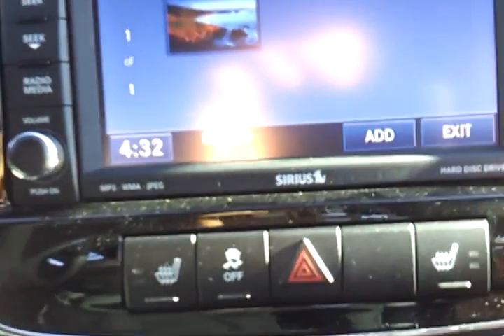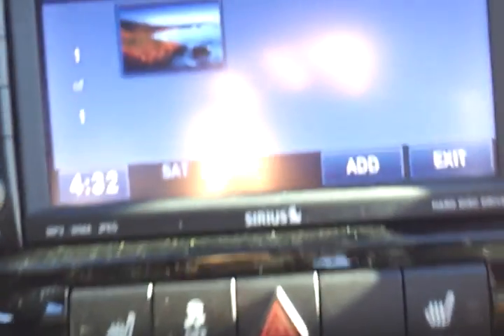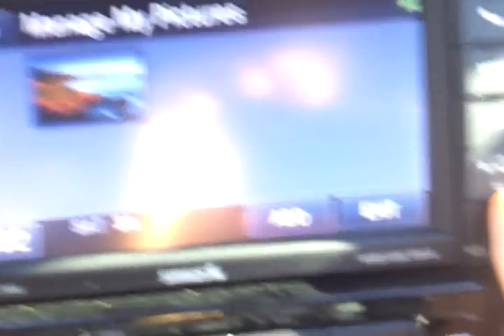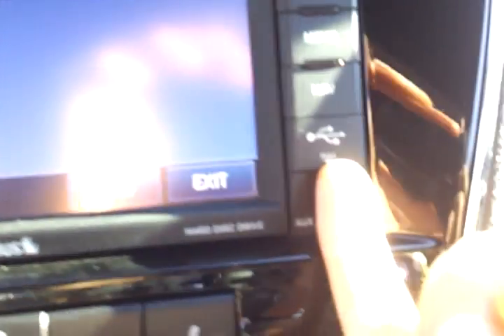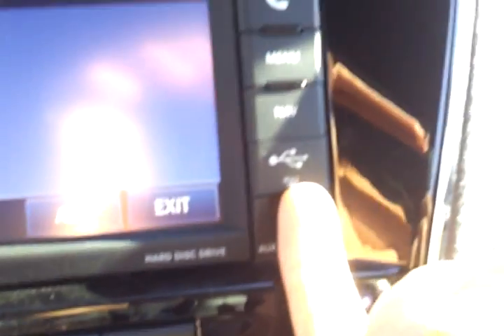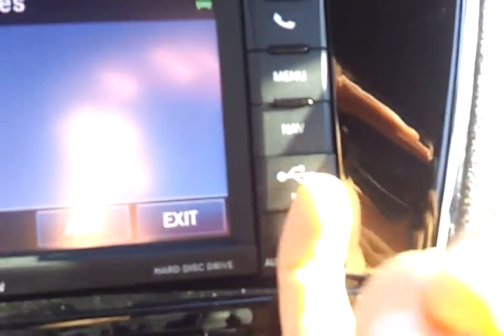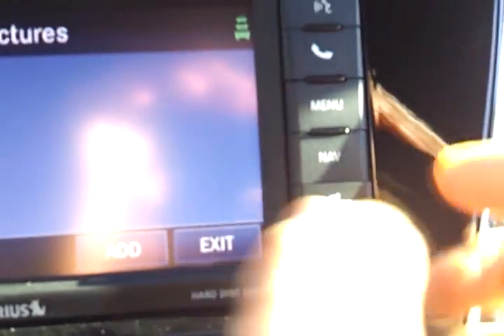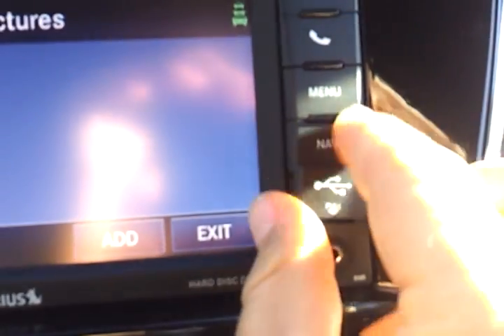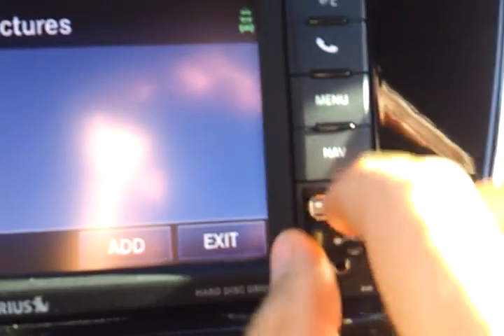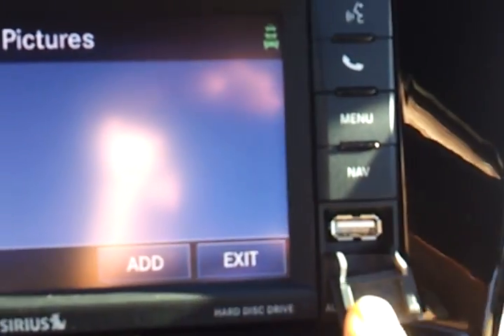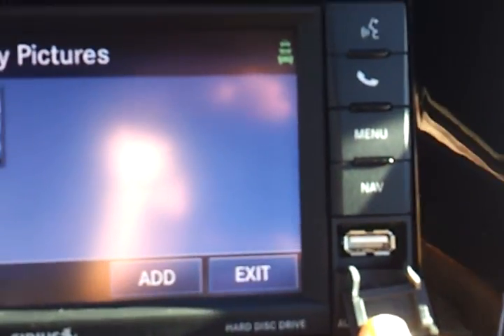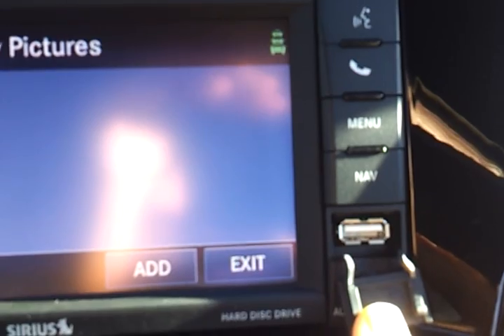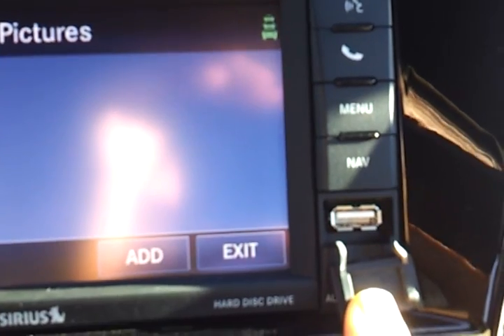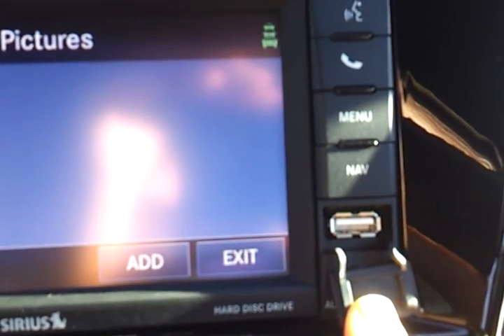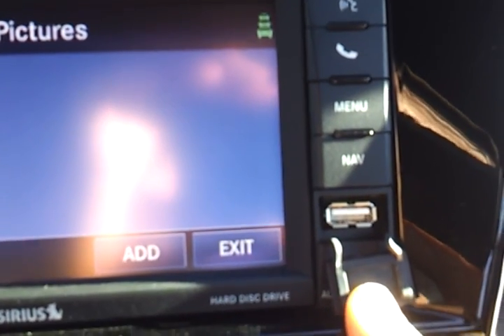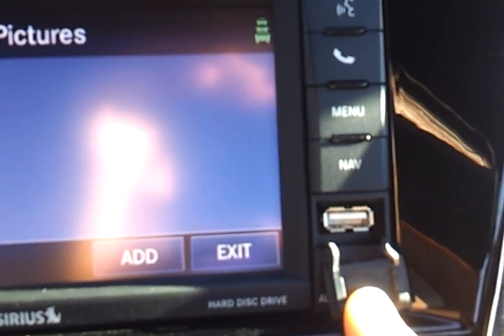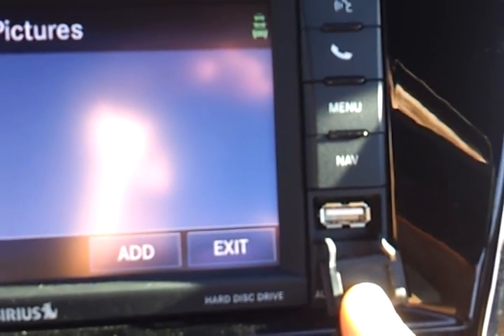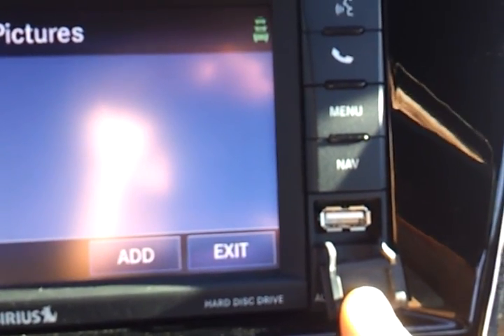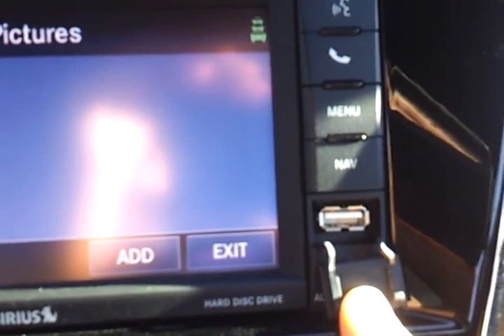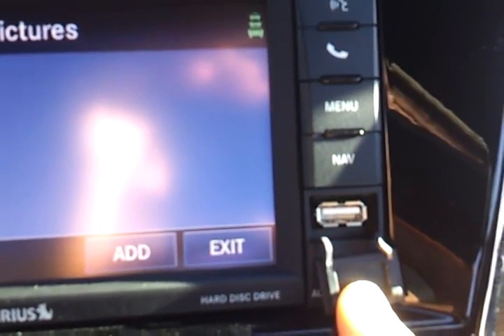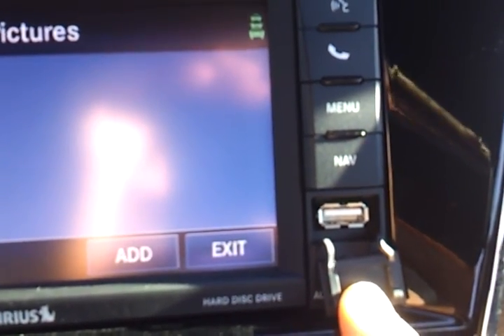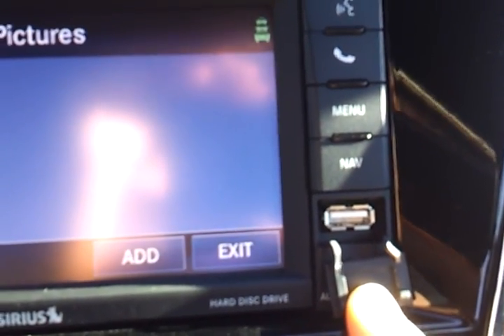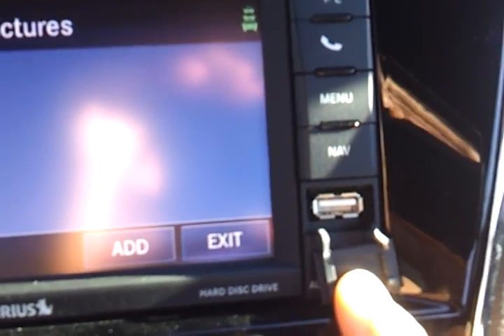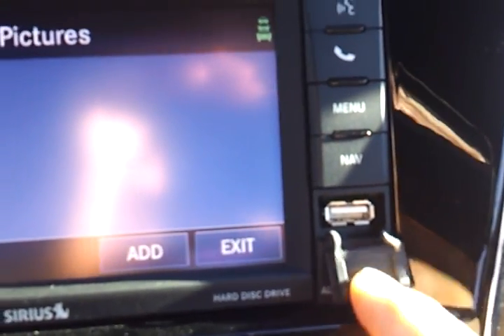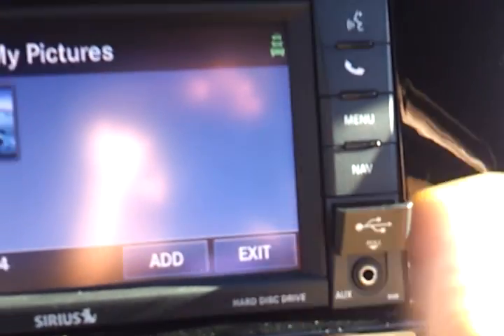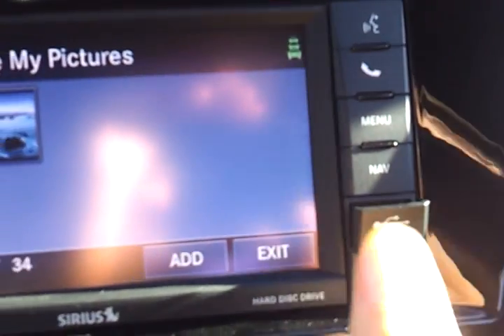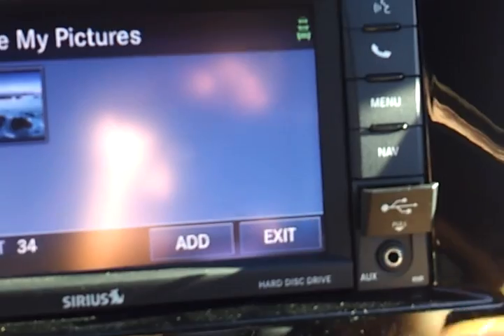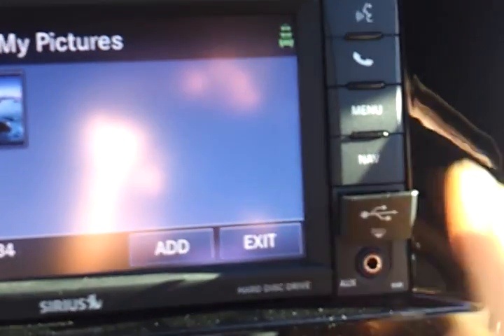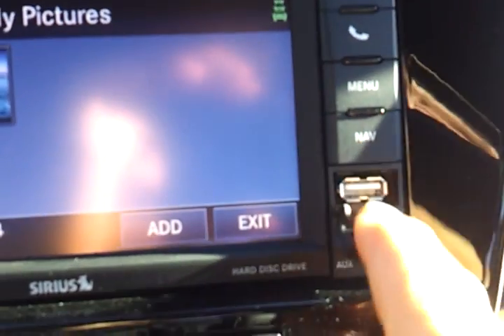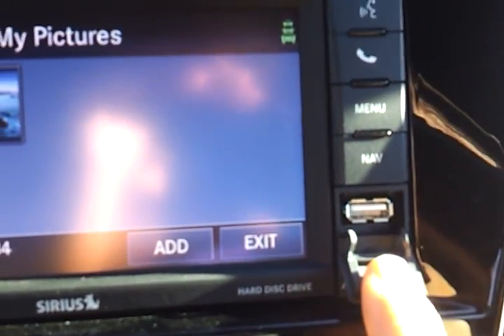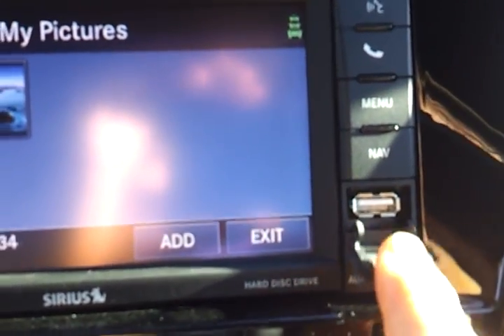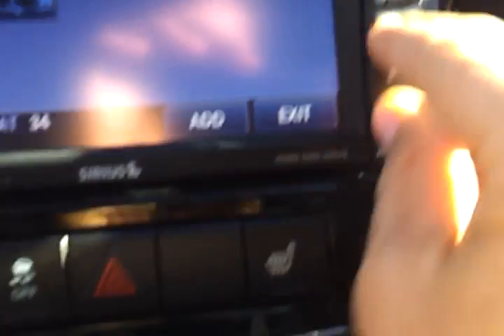Keep in mind you're going to want to have a little flash drive plugged into this USB port right here. It will not read pictures from a phone, but it will read it from a little USB thumb drive. That's where you plug it in.